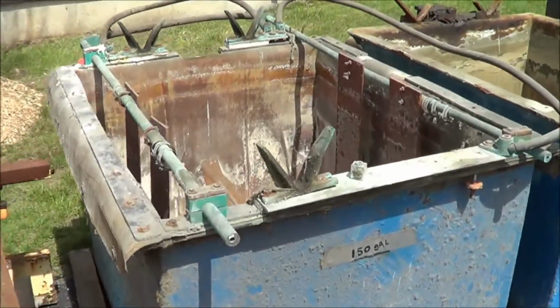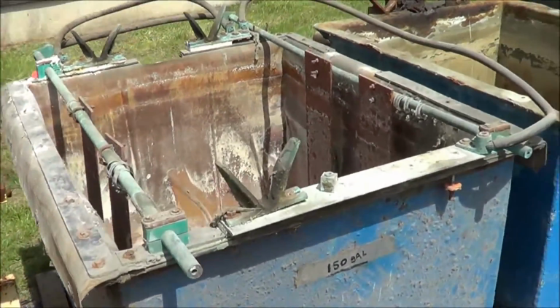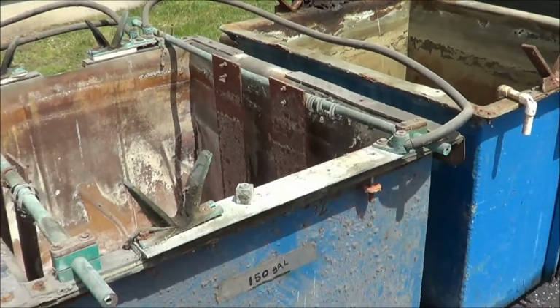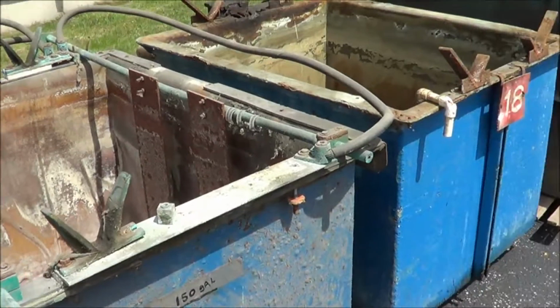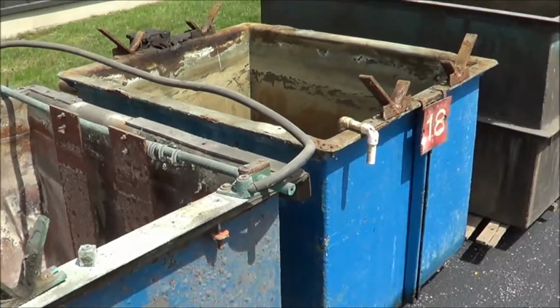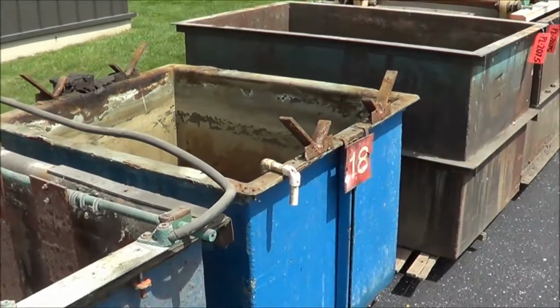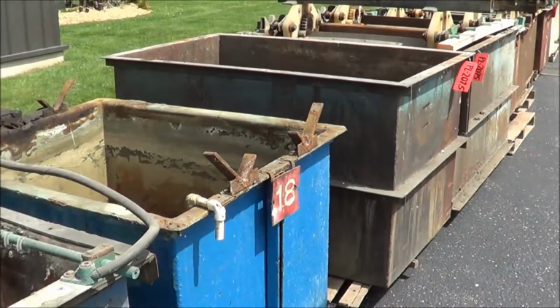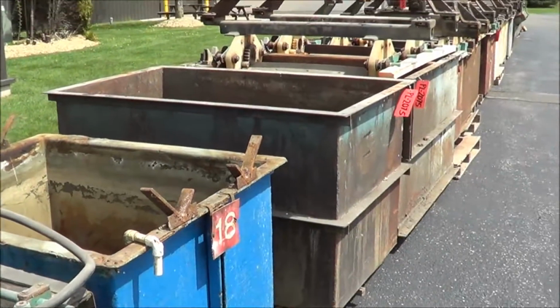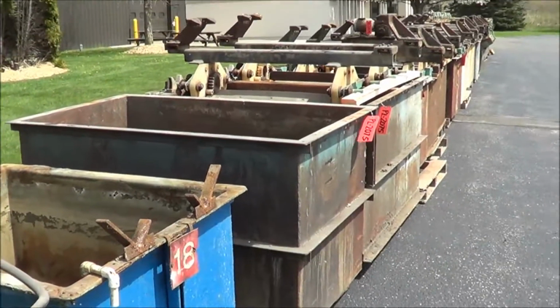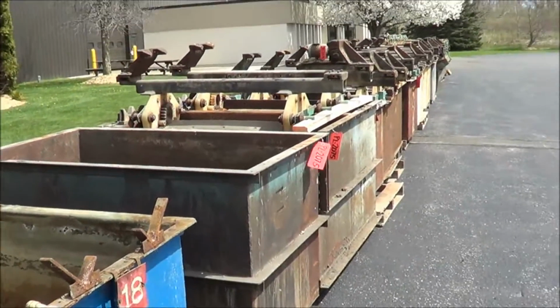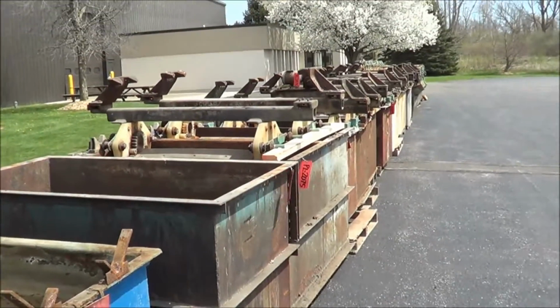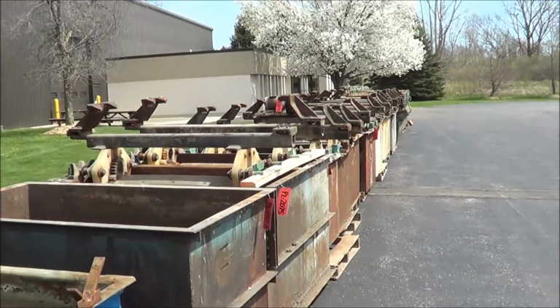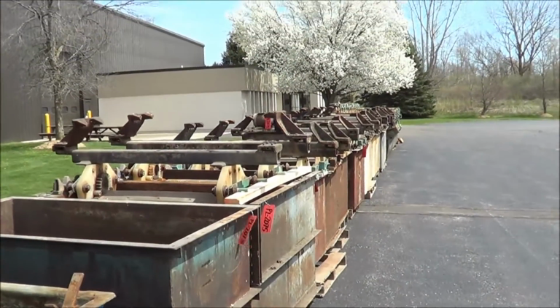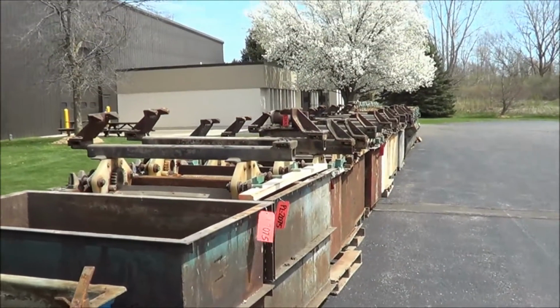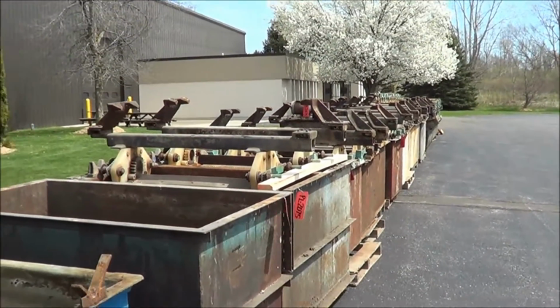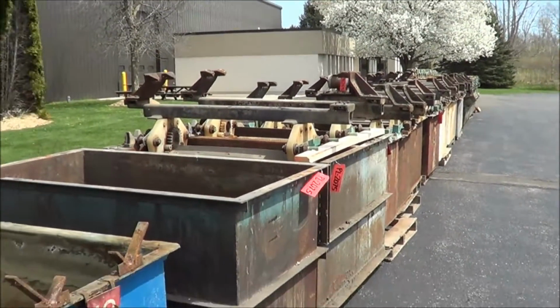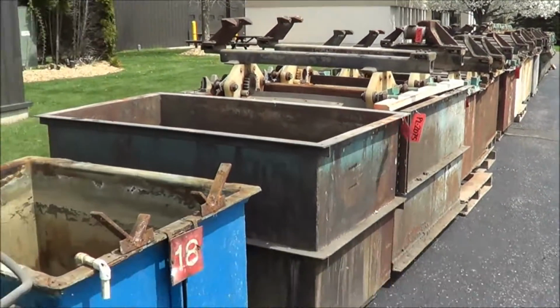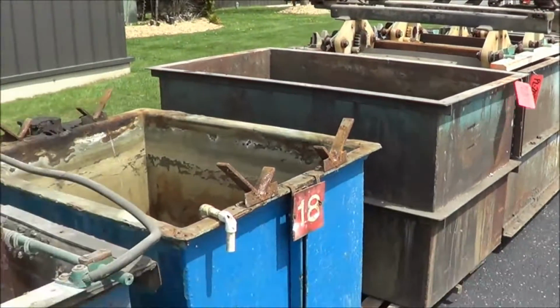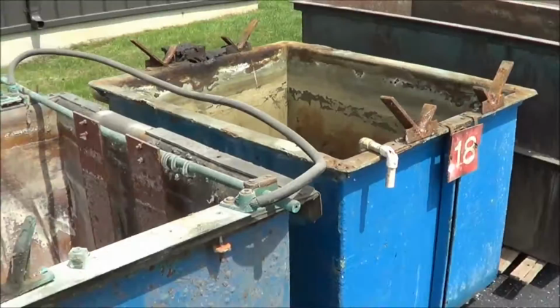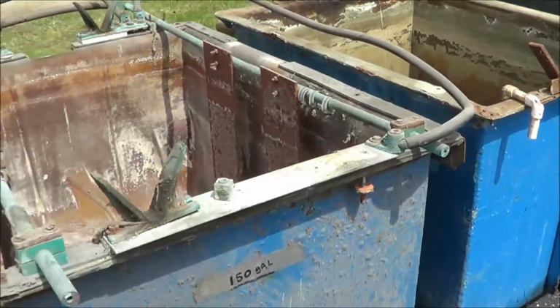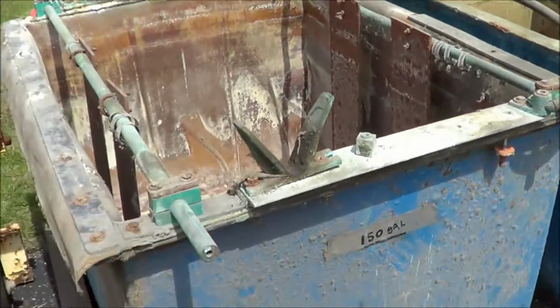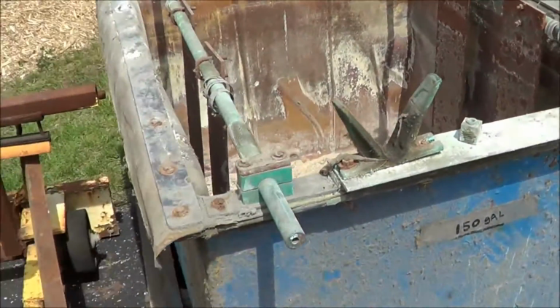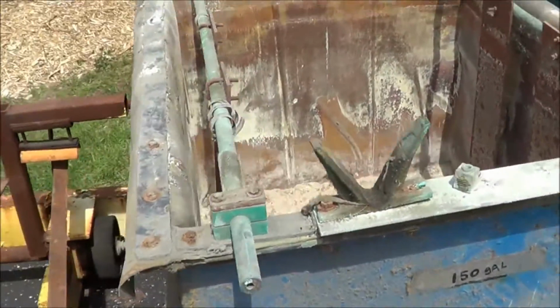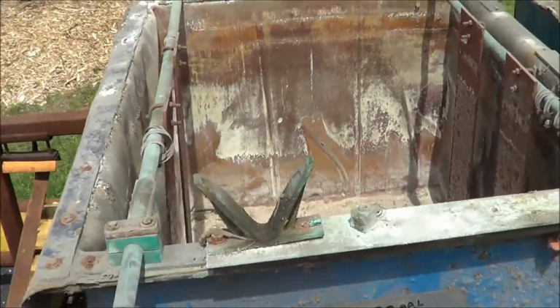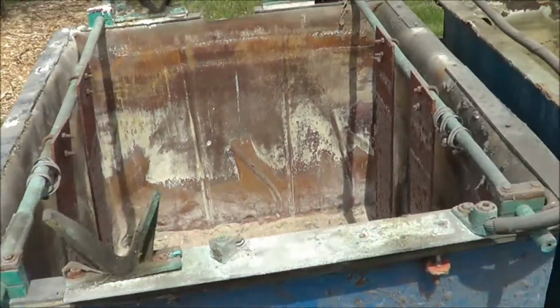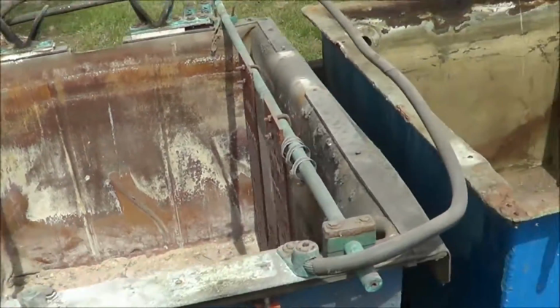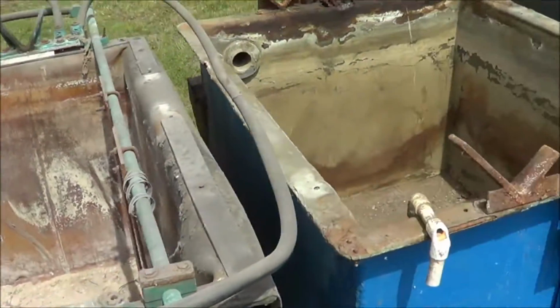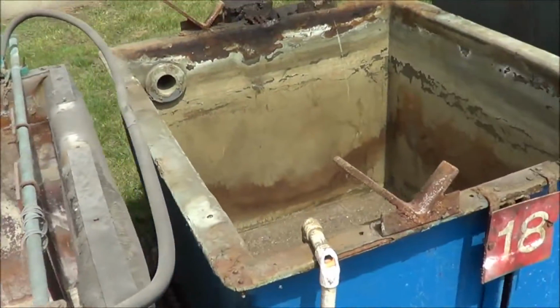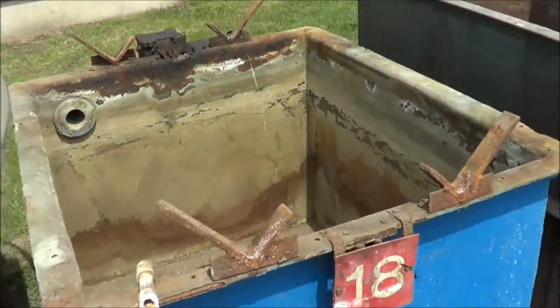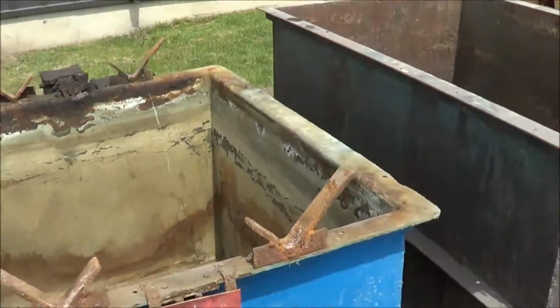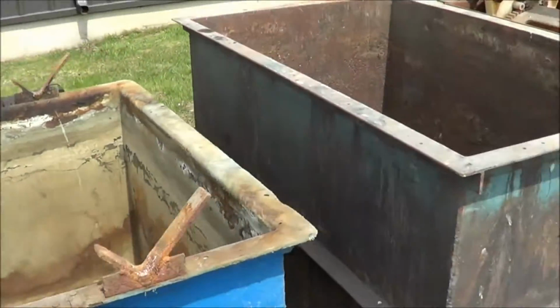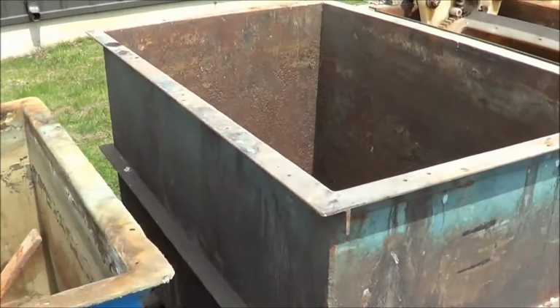This includes a total of 12 tanks — 4 are fiberglass and 8 are steel. Here you can see some of the single station steel tanks.